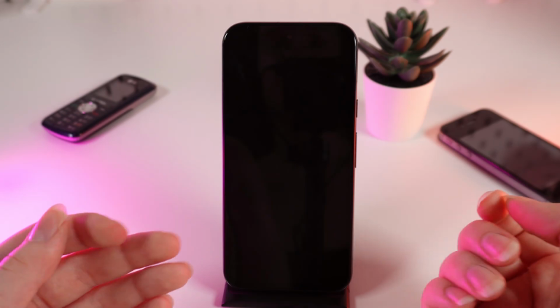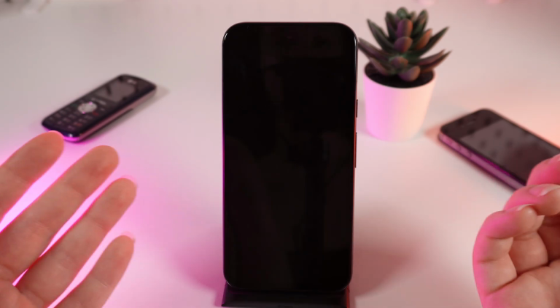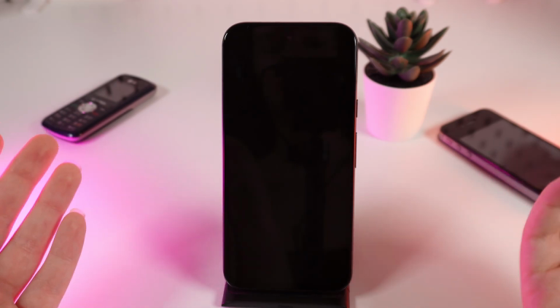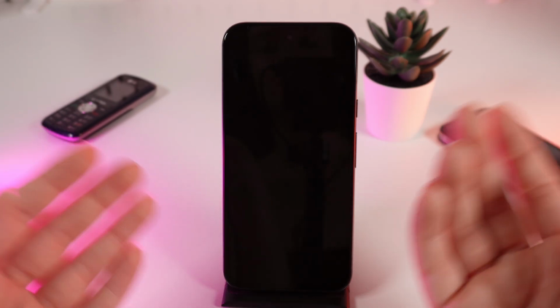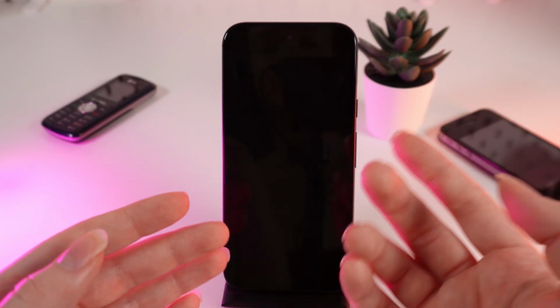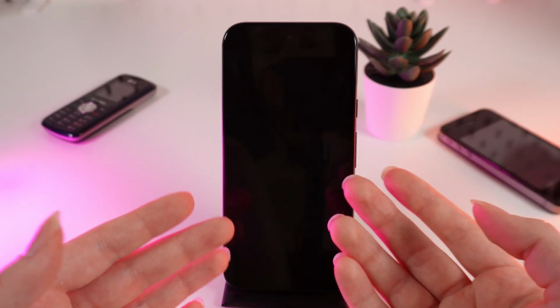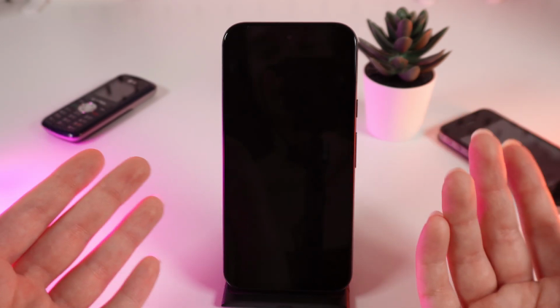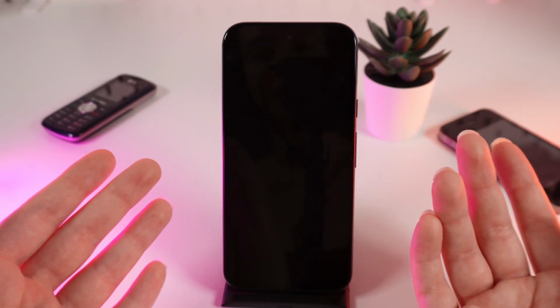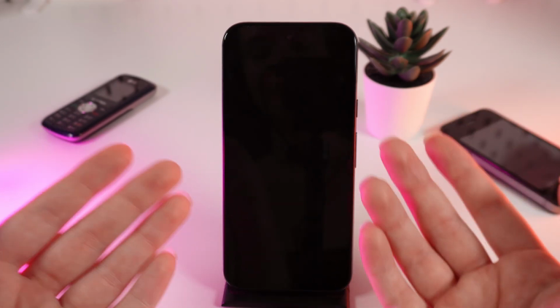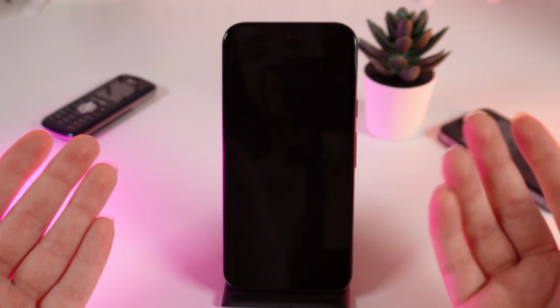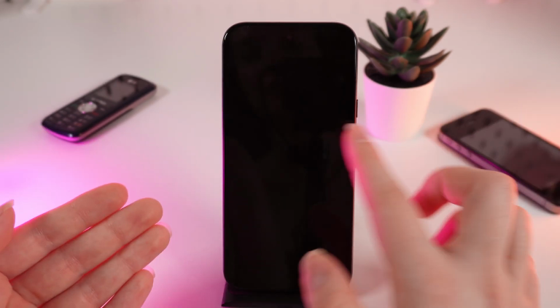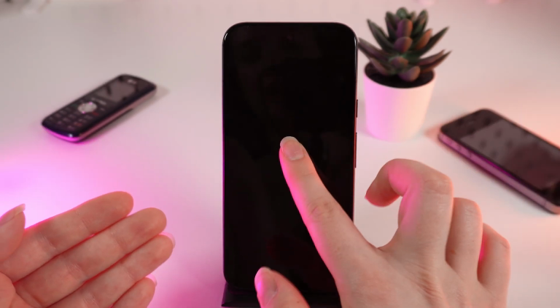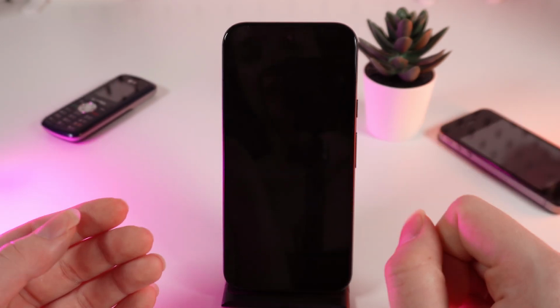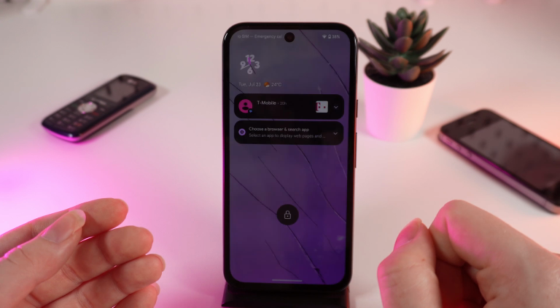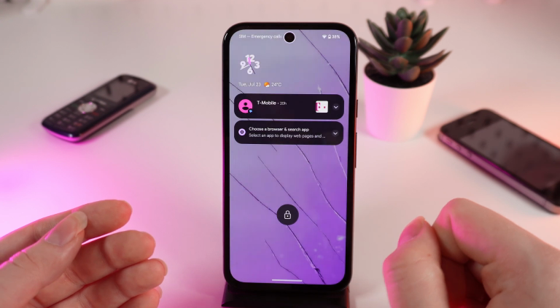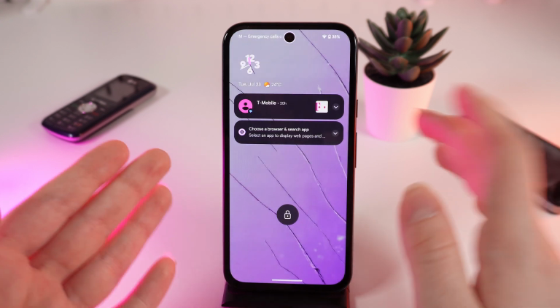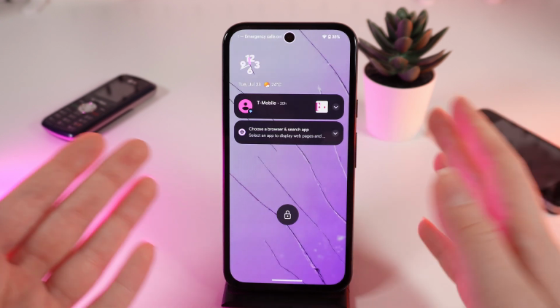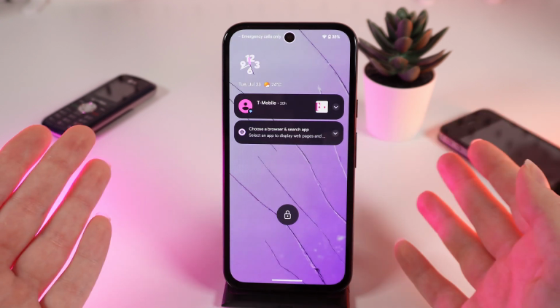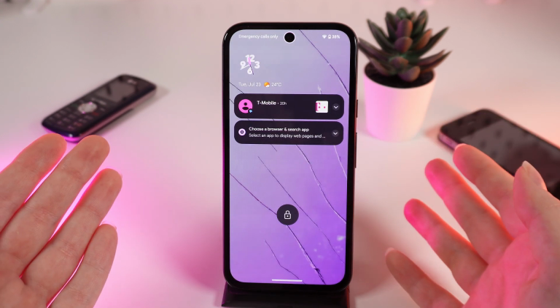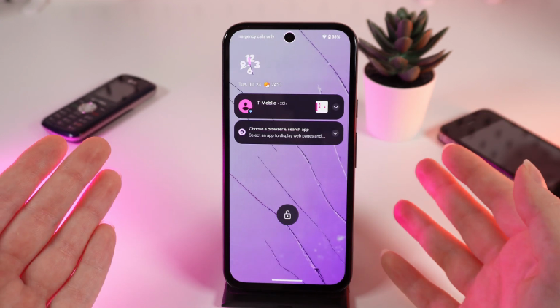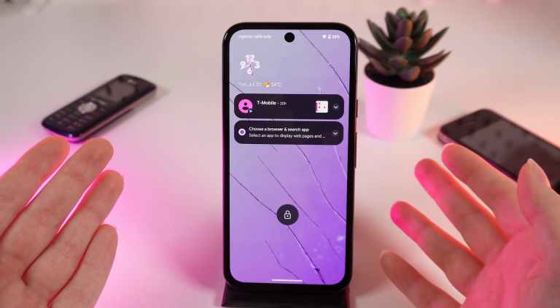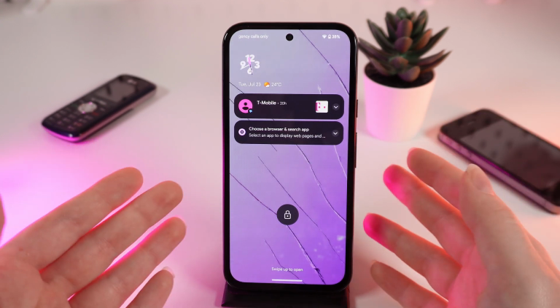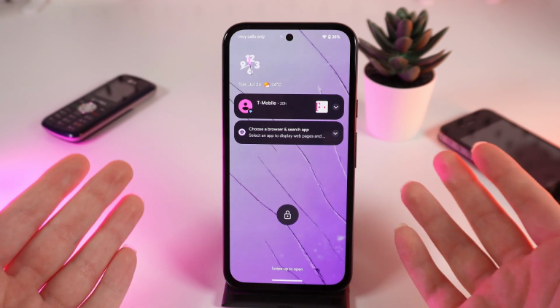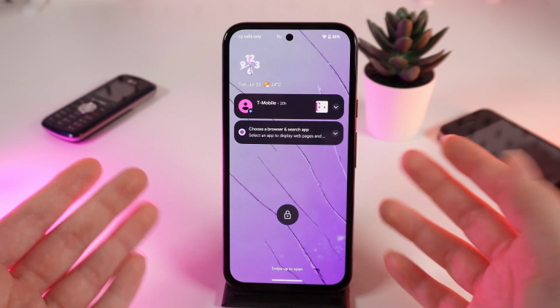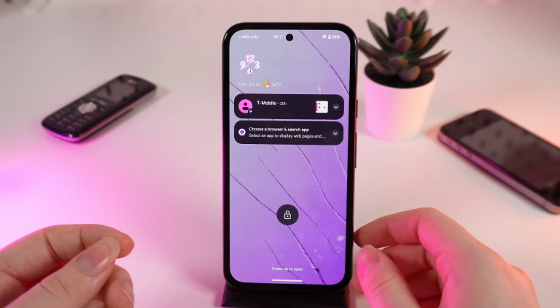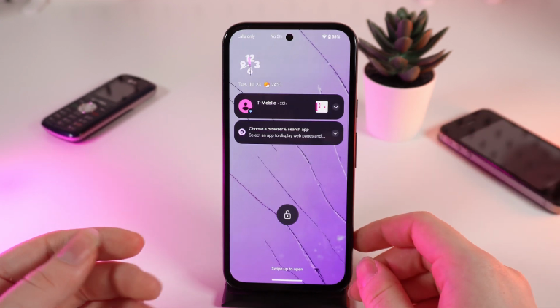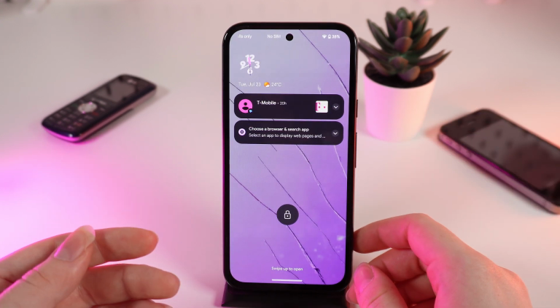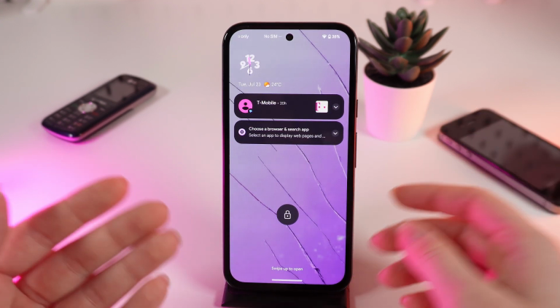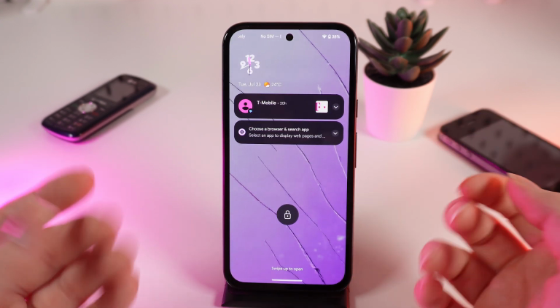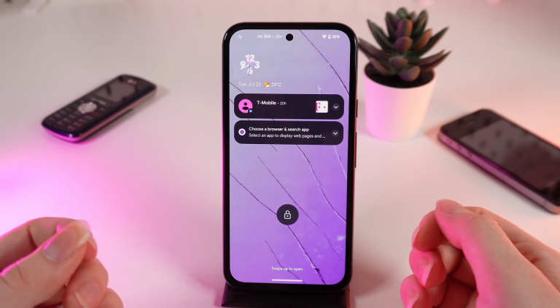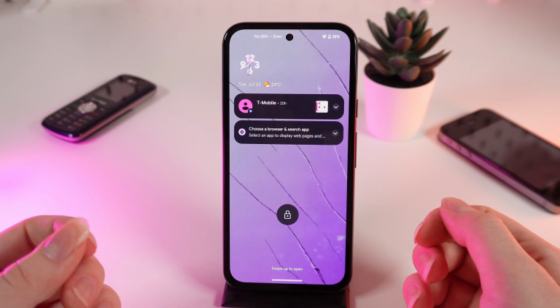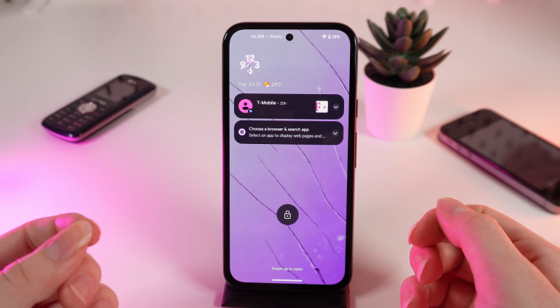So basically, by default this function is enabled. That means if you tap on your screen once, your phone will wake up. Now if you don't like this function, let me show you how to disable it.